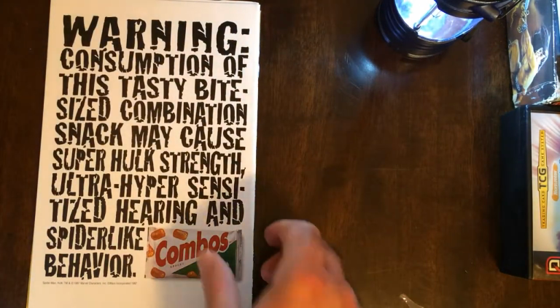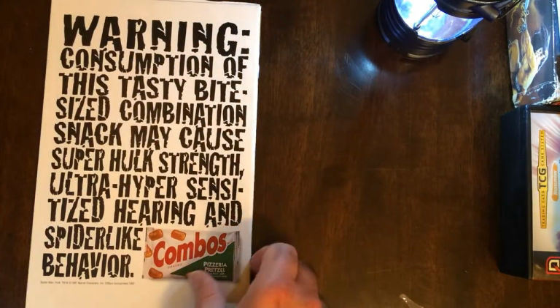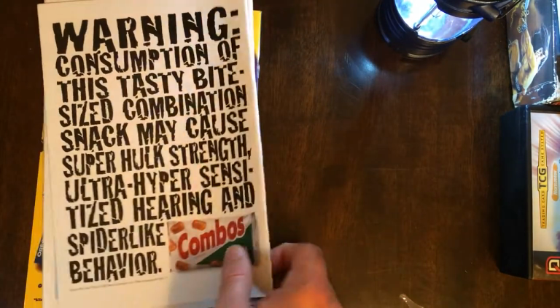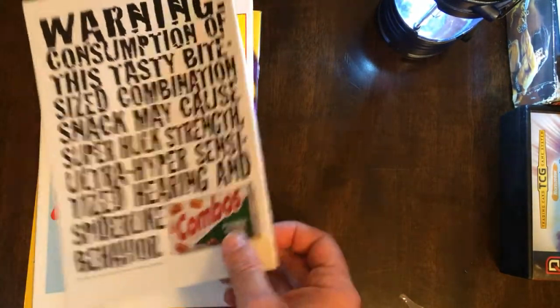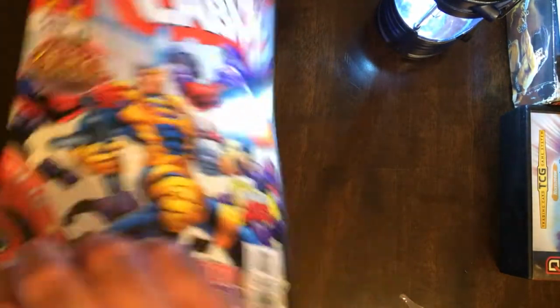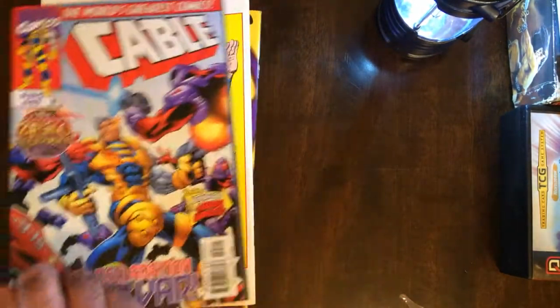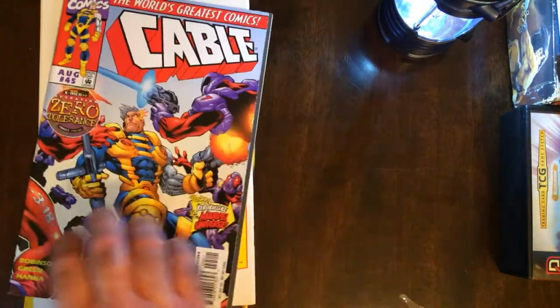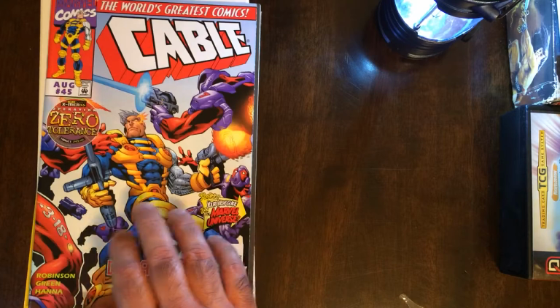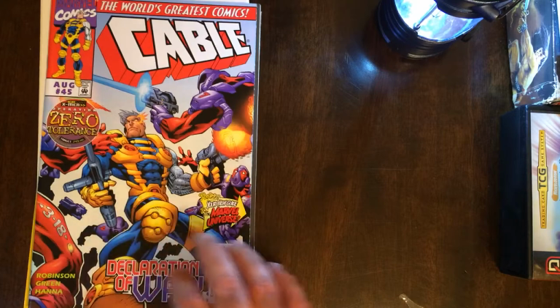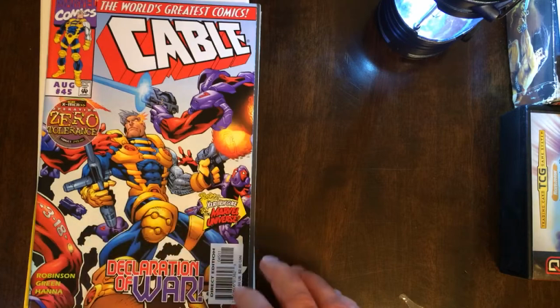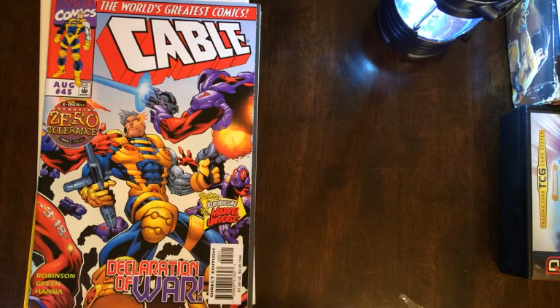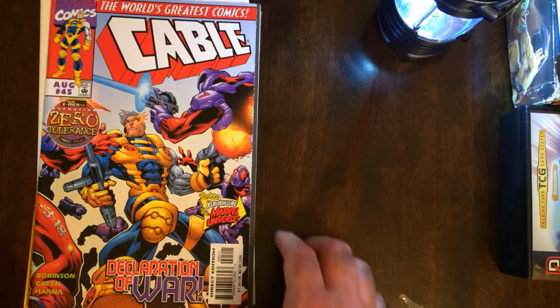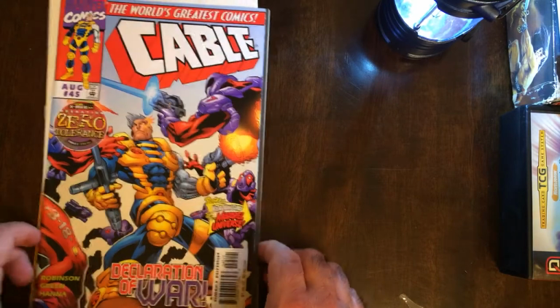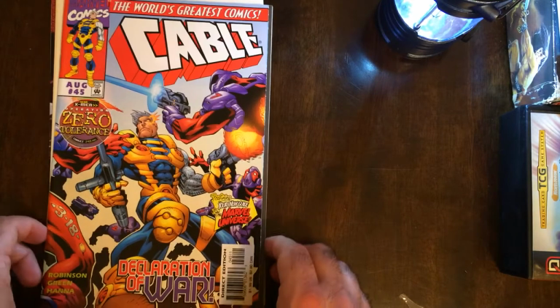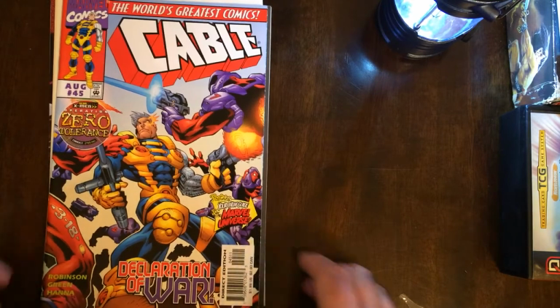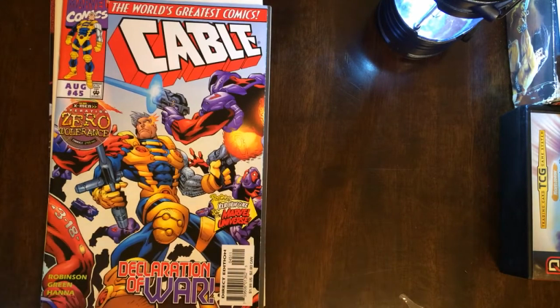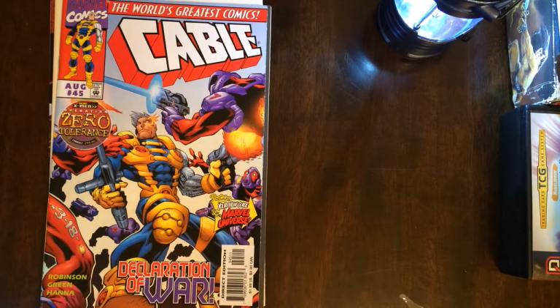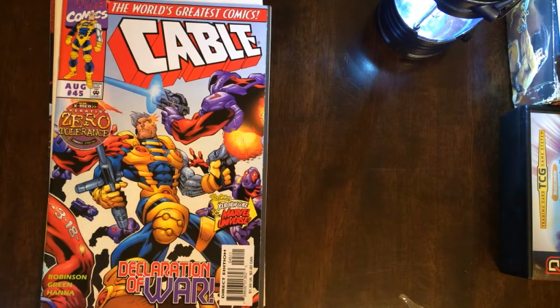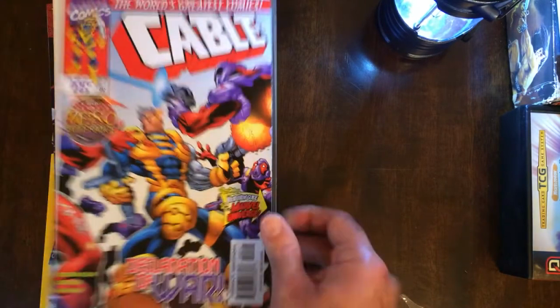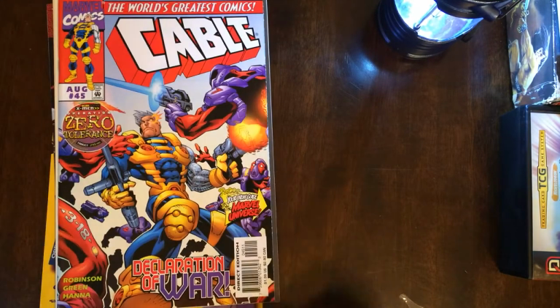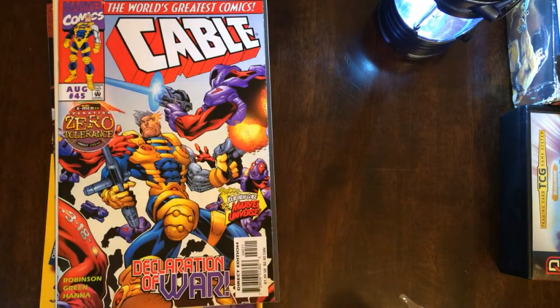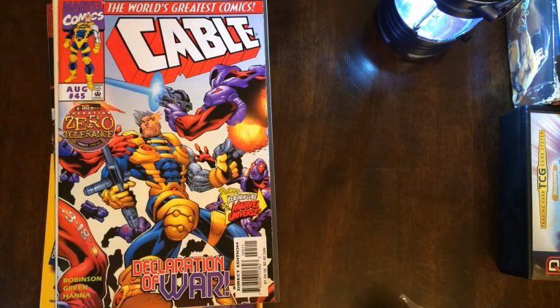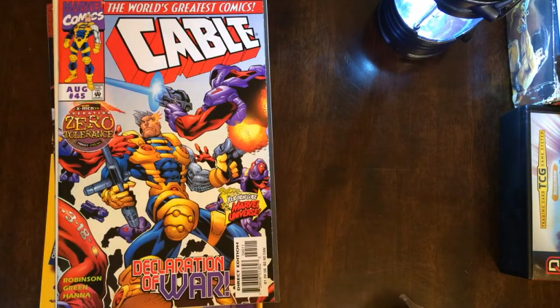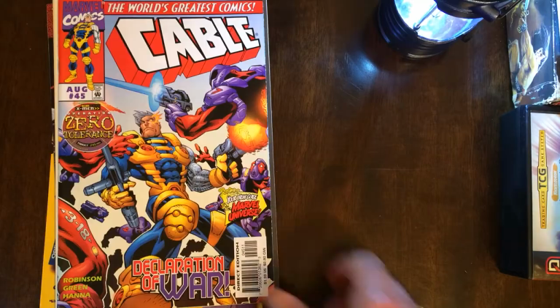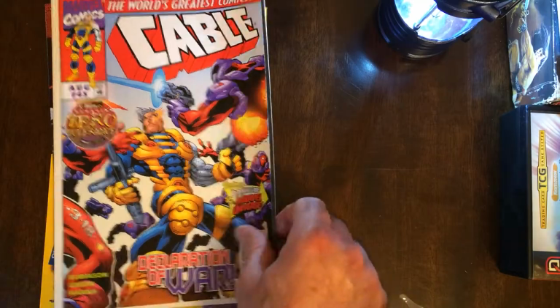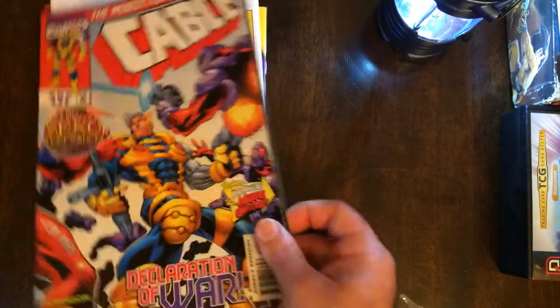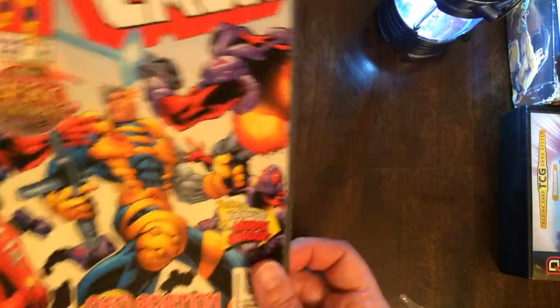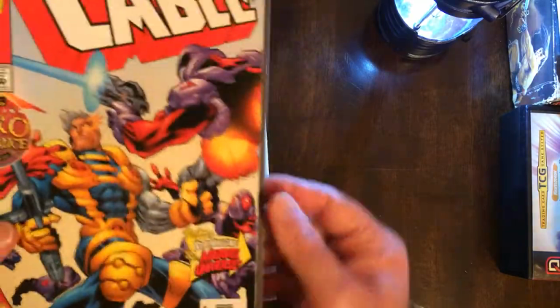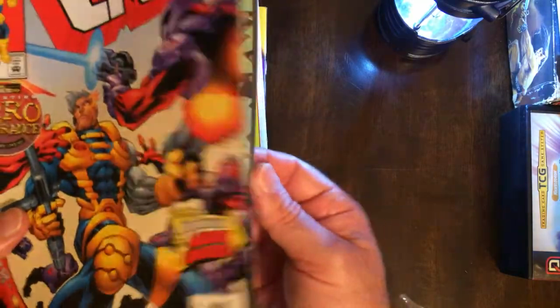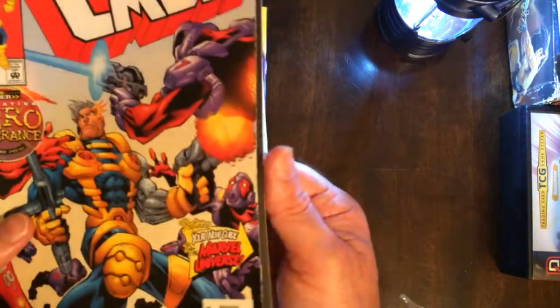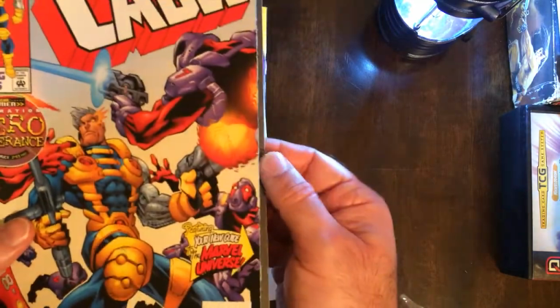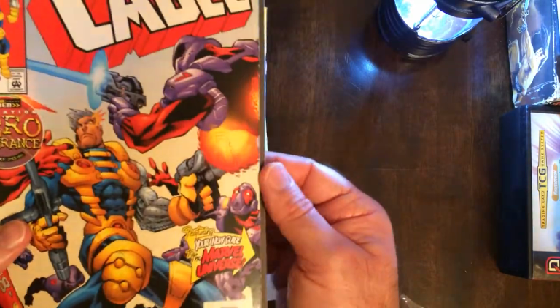The first surprise is going to be Cable. I am not really a Cable fan. Declaration of War. This comic seems to have some problems.